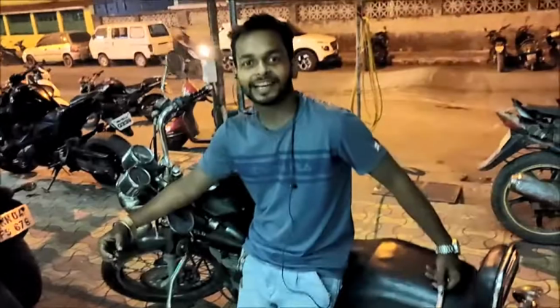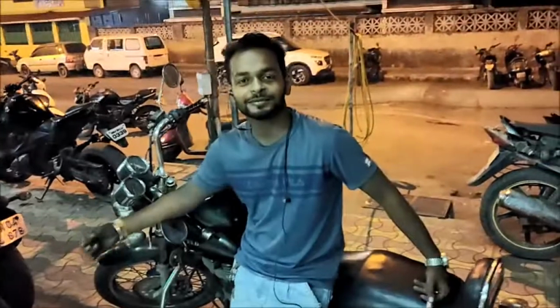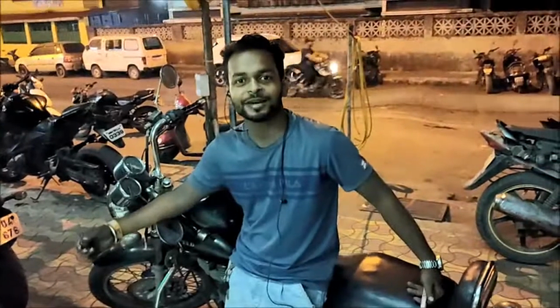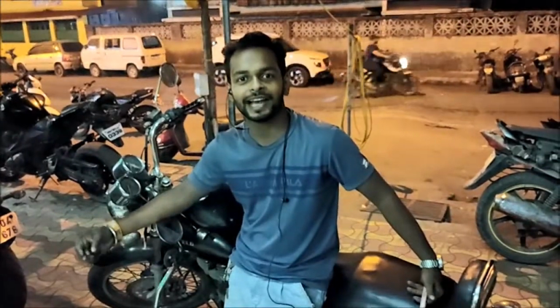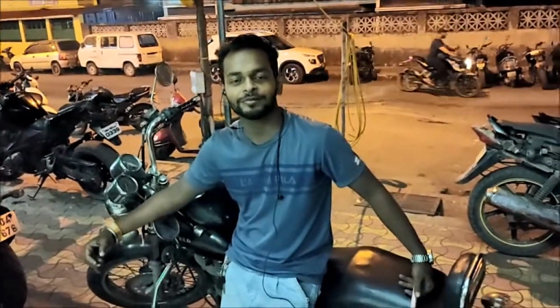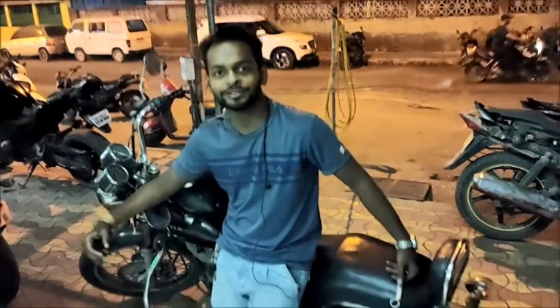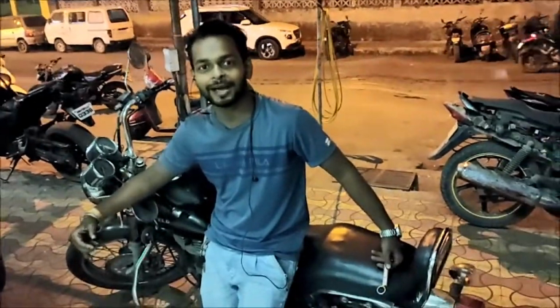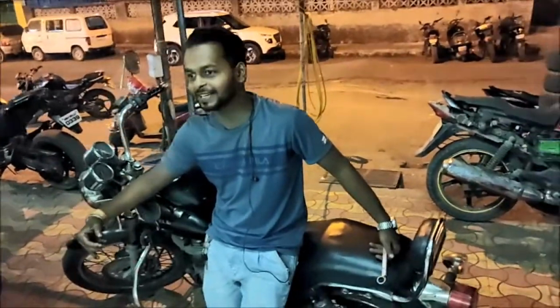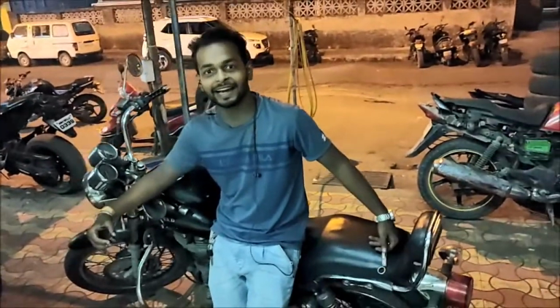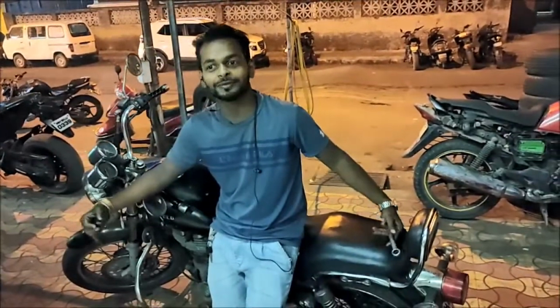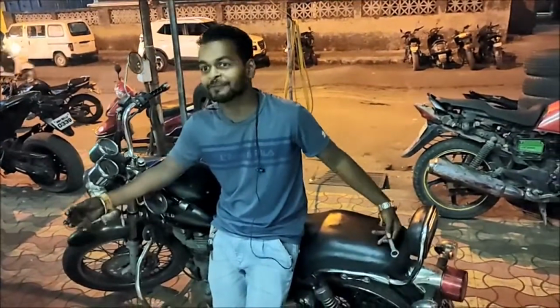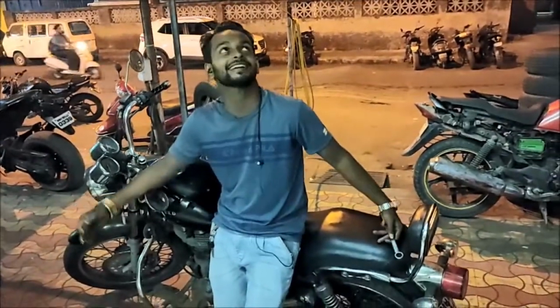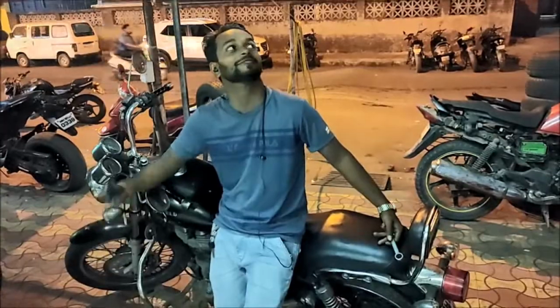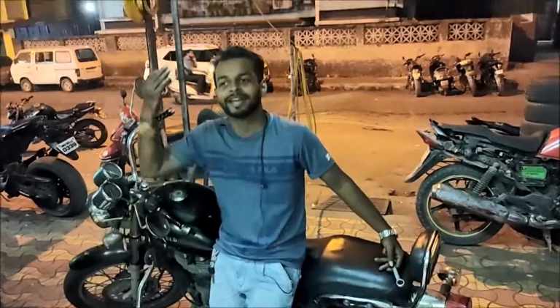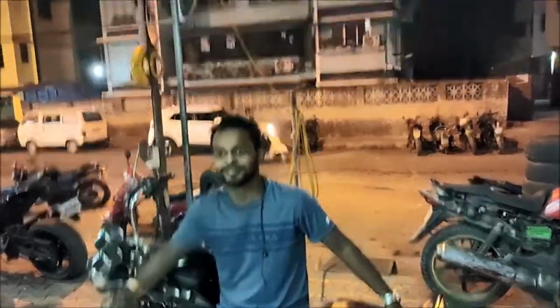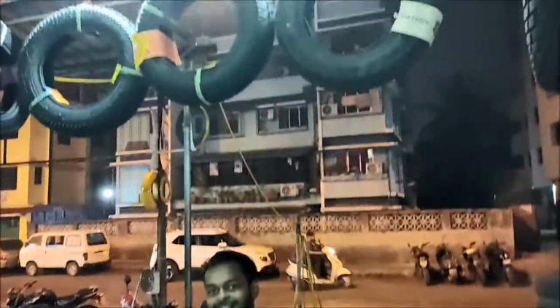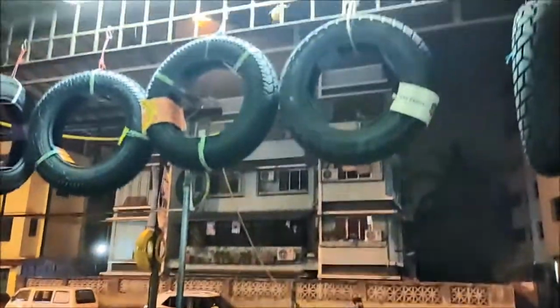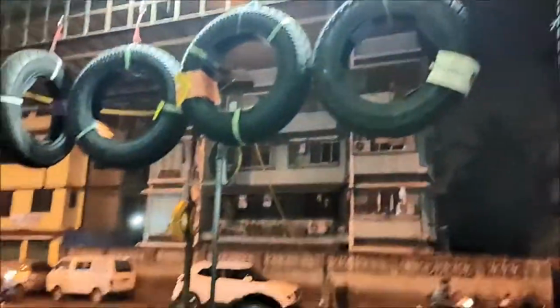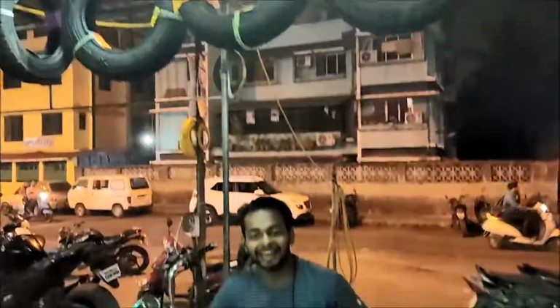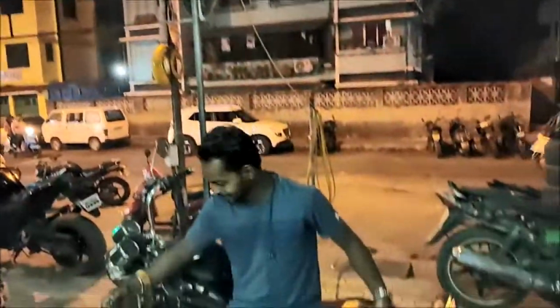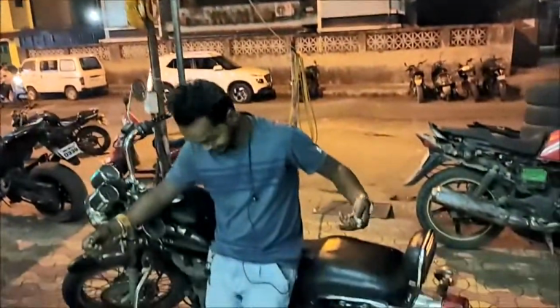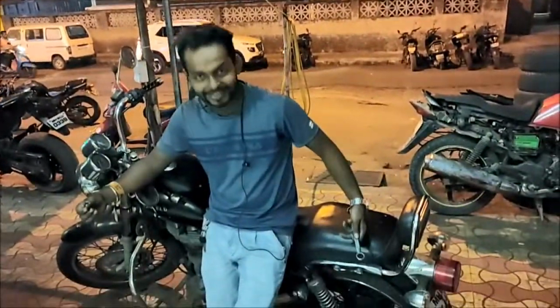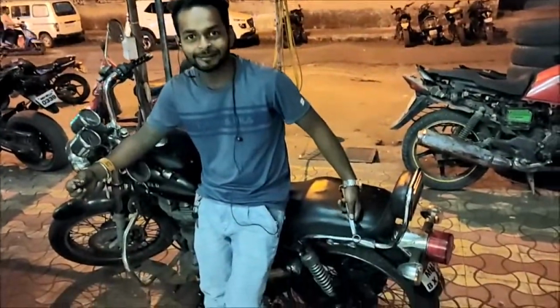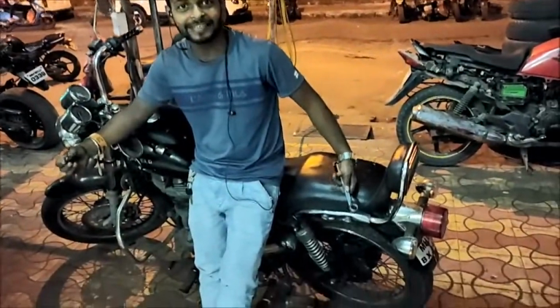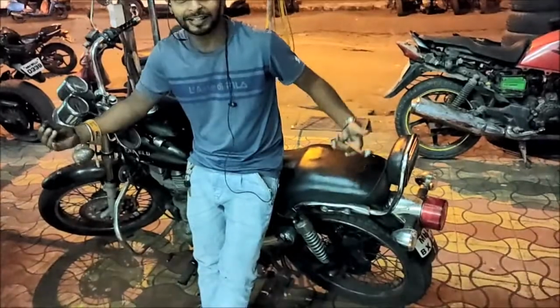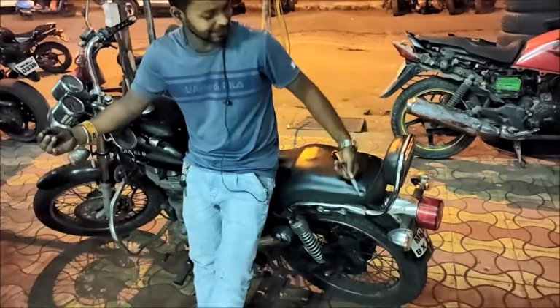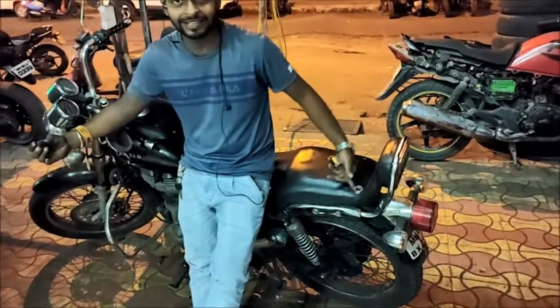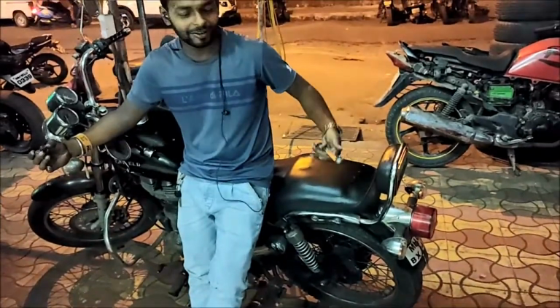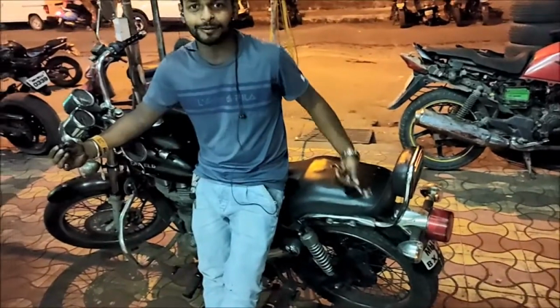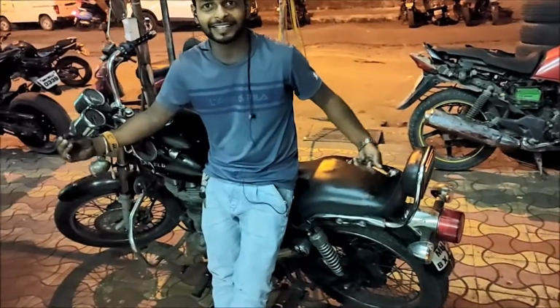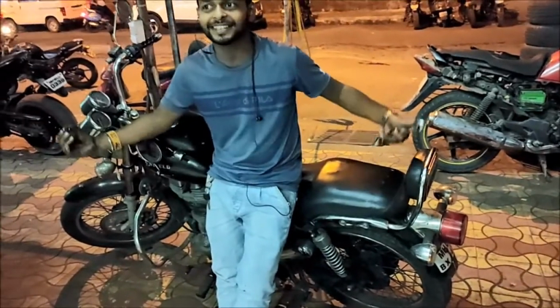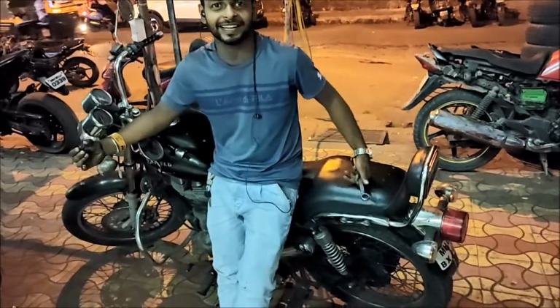Hey guys, what's up! This is Avith here and welcome to my YouTube channel Bikers DNL. Today I am going to change the Thunderbird engine noise — I am going to change the Thunderbird engine oil.